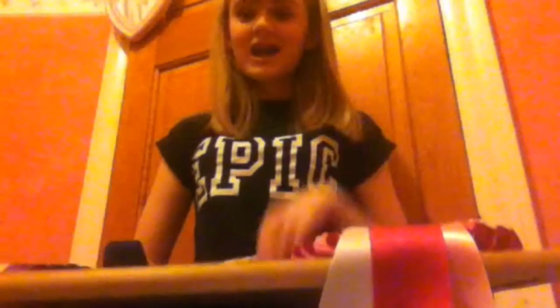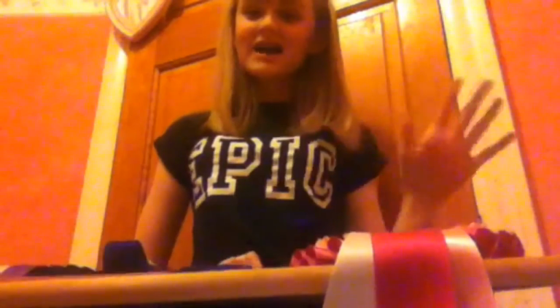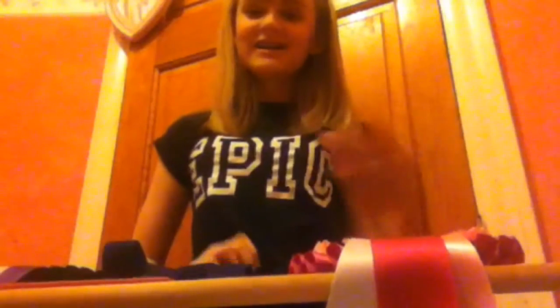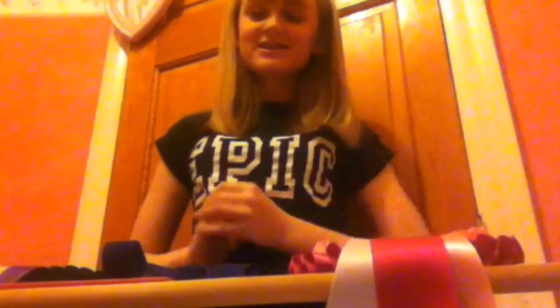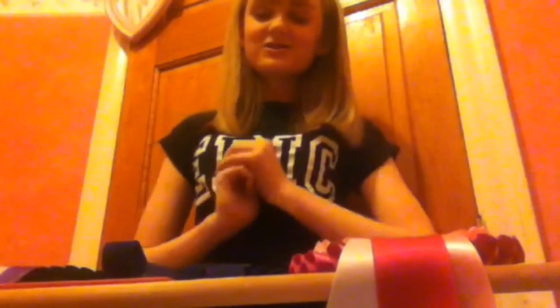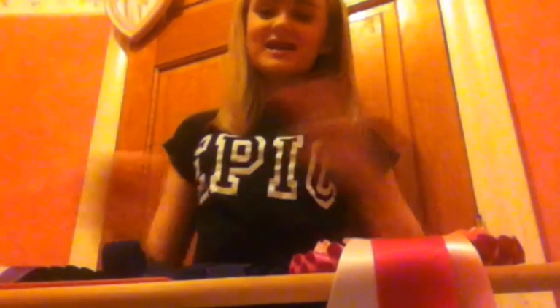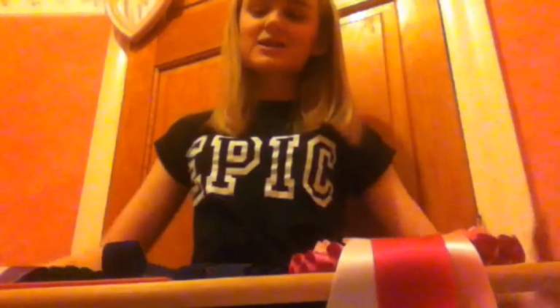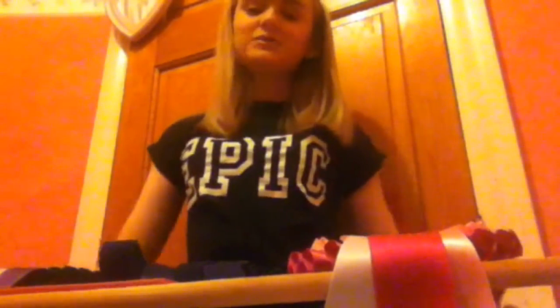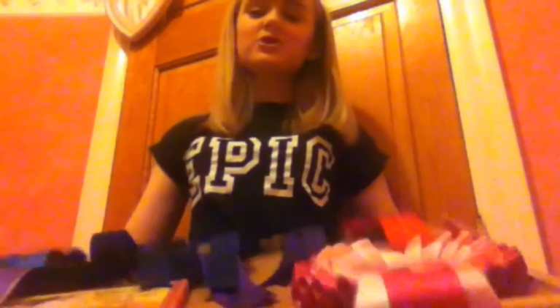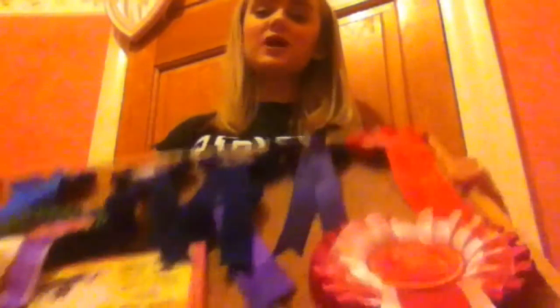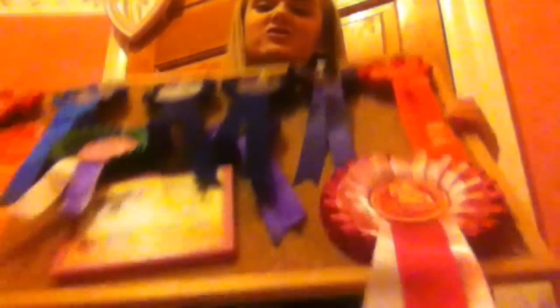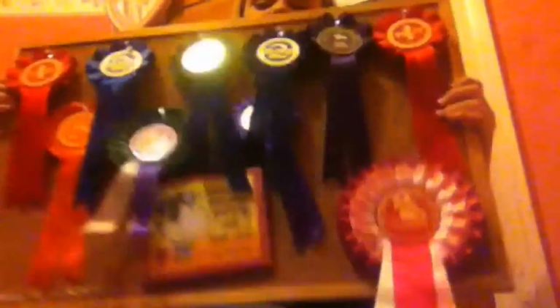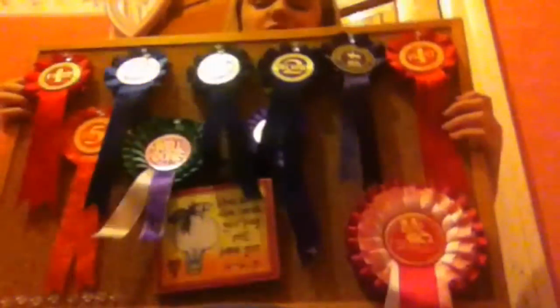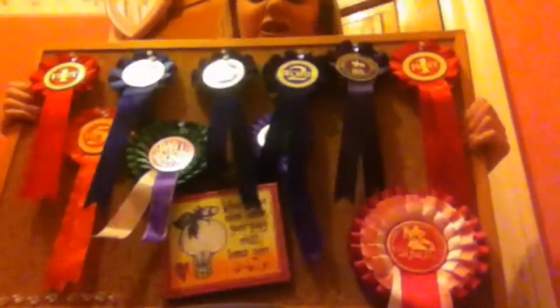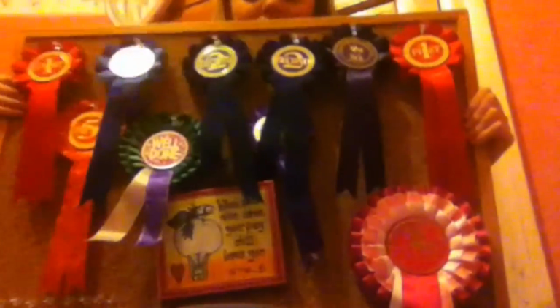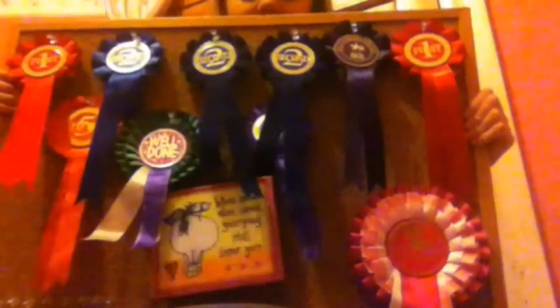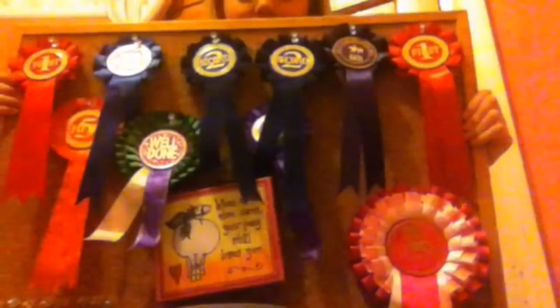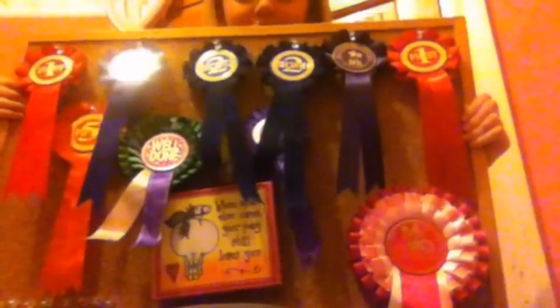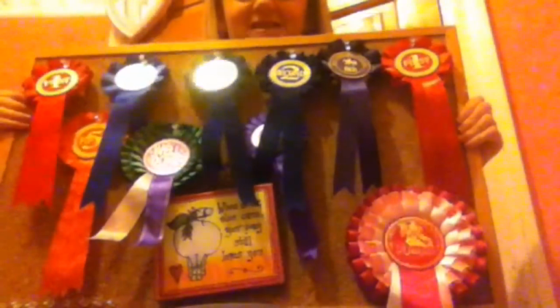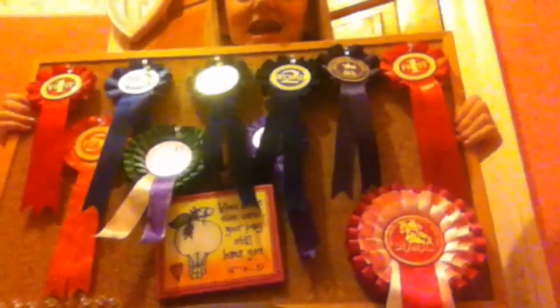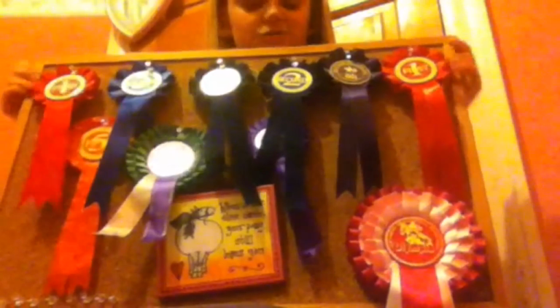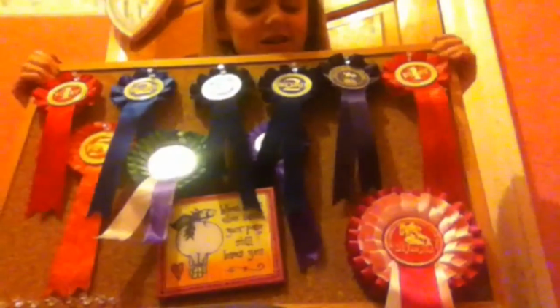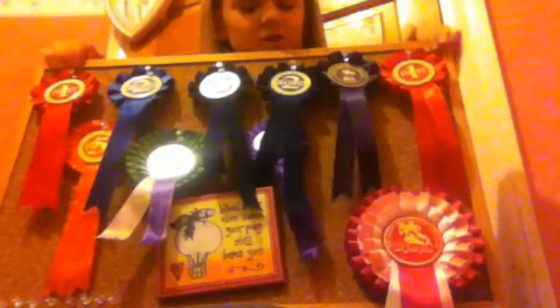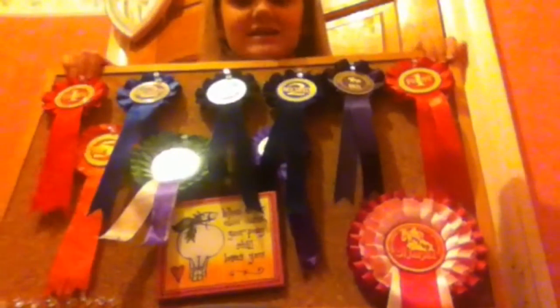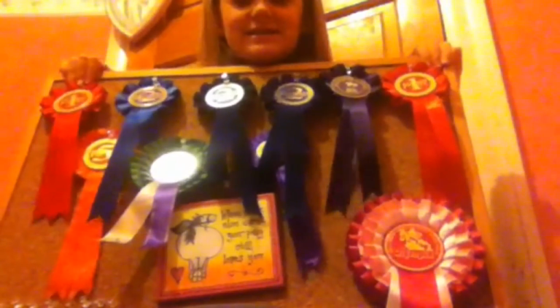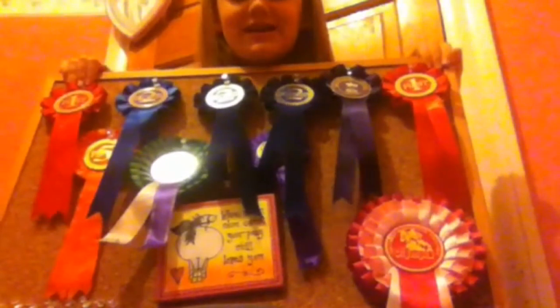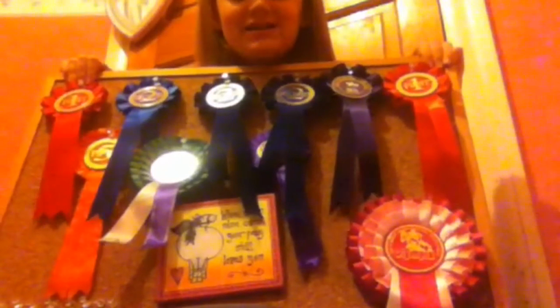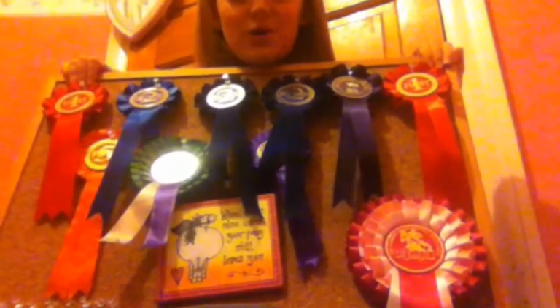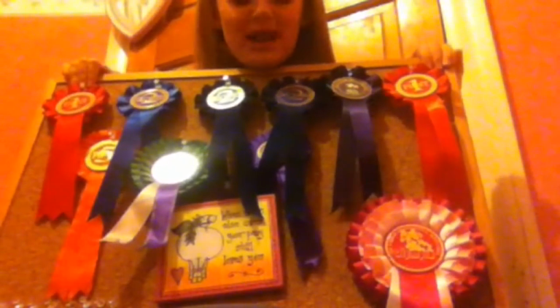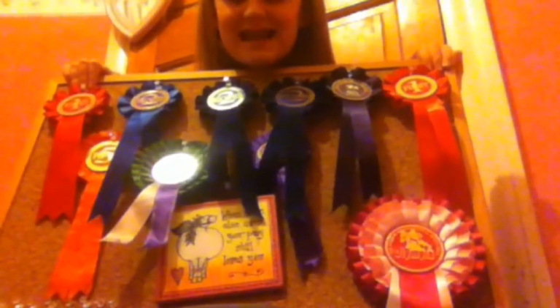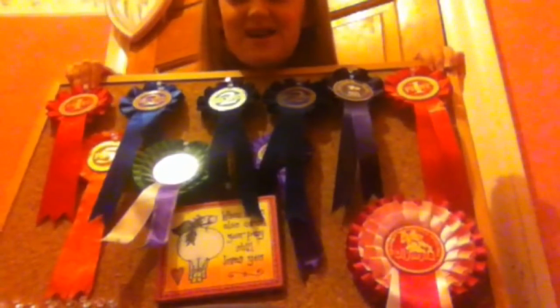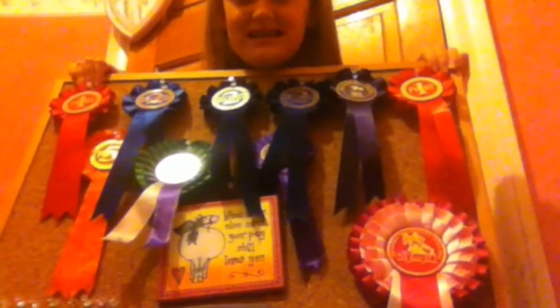Hi guys, it's Georgia and today I'm going to be showing you how to create this really cute way of displaying rosettes. It's really super easy to make, so let's get started.